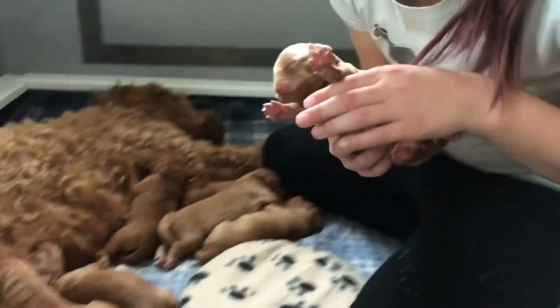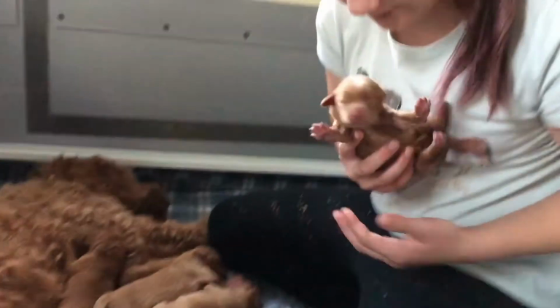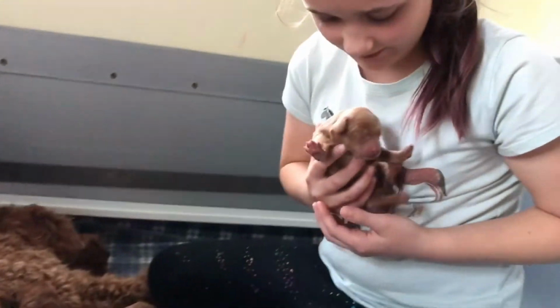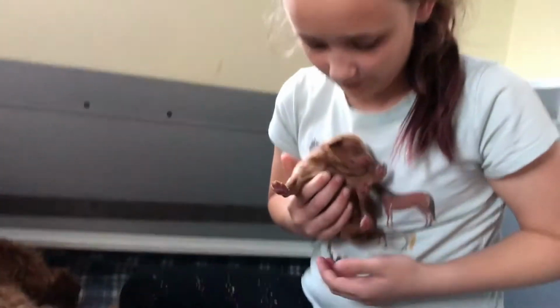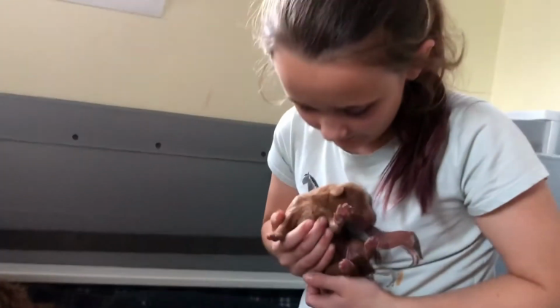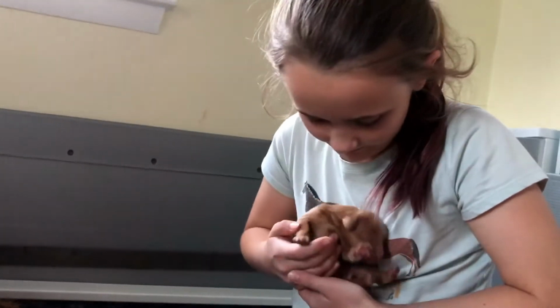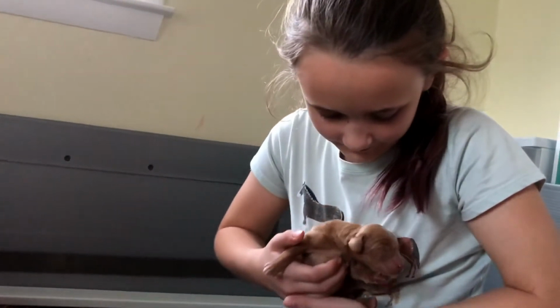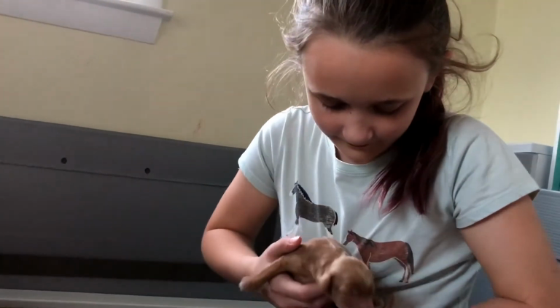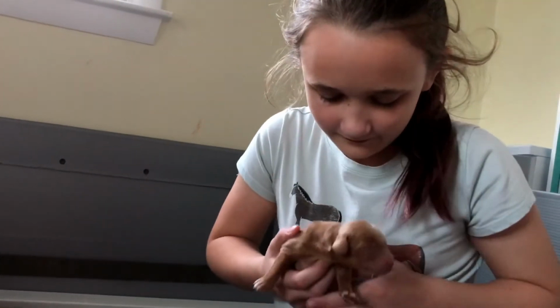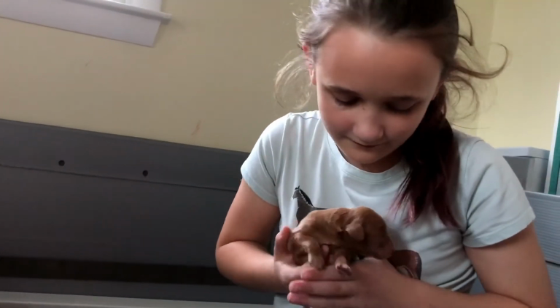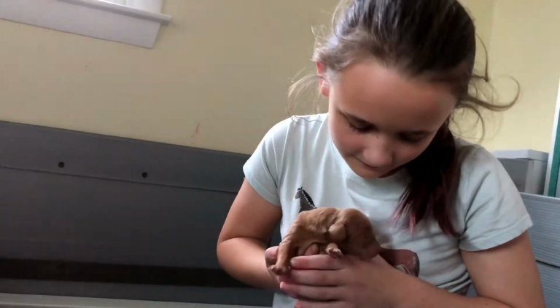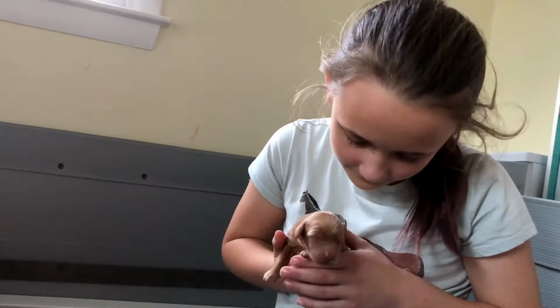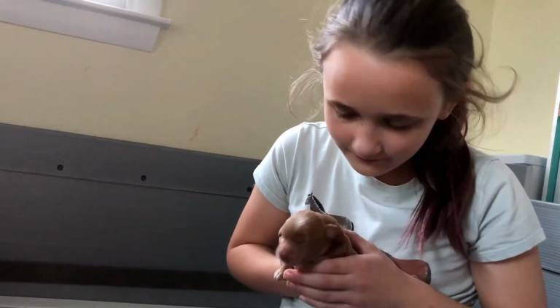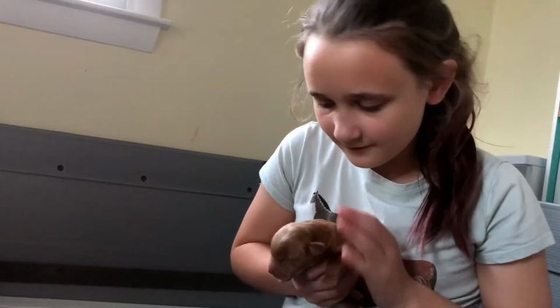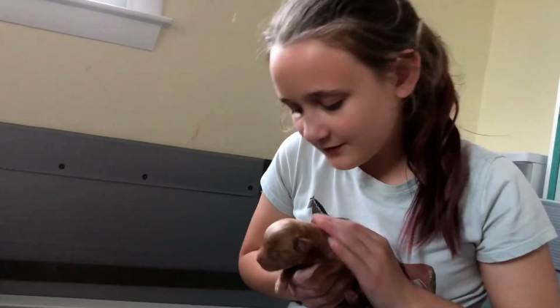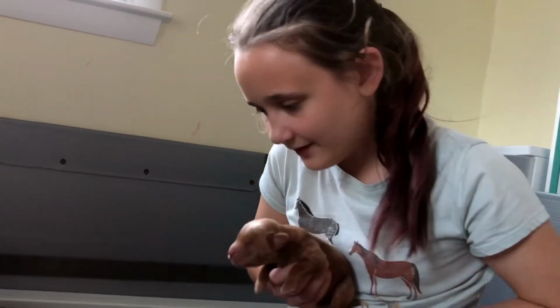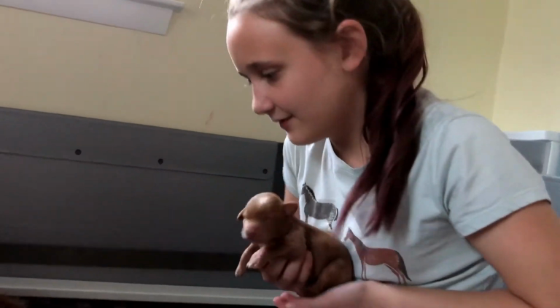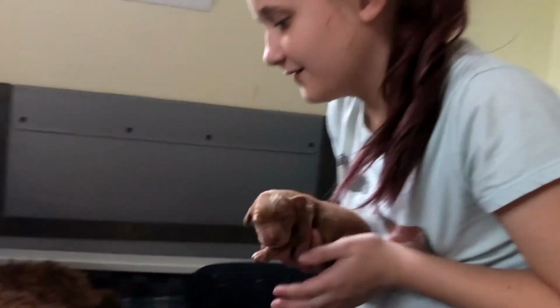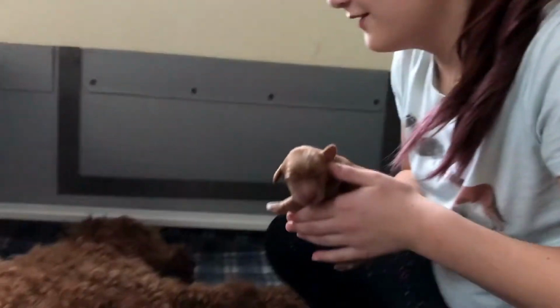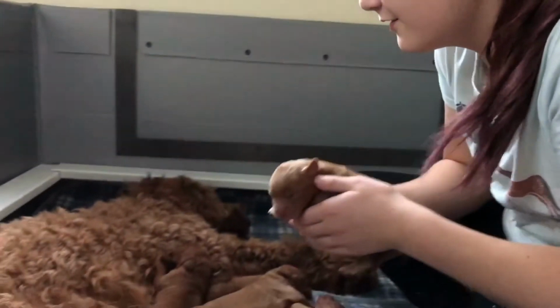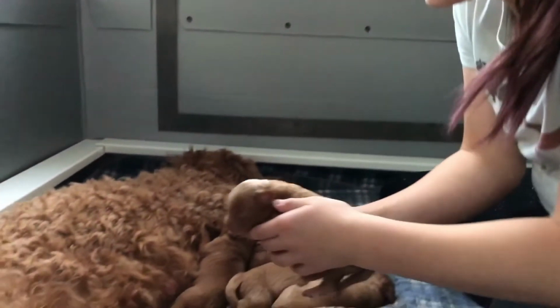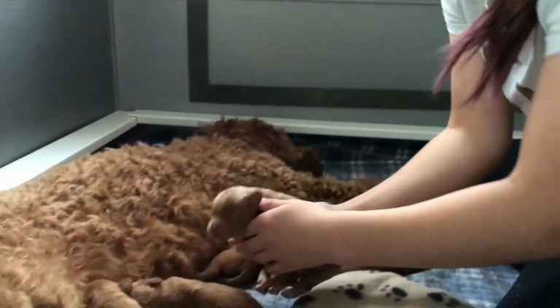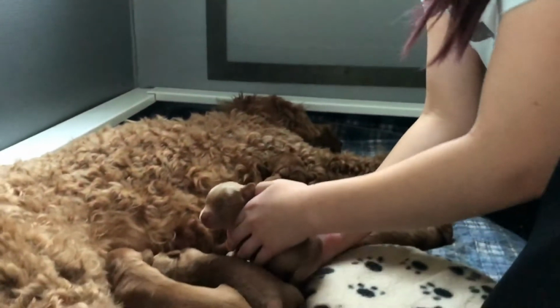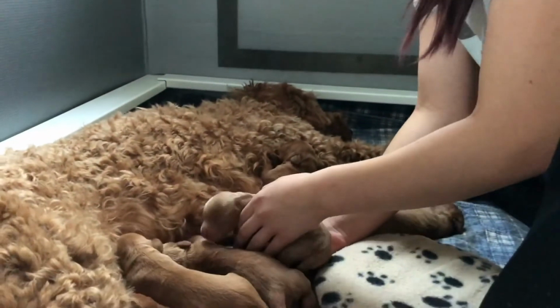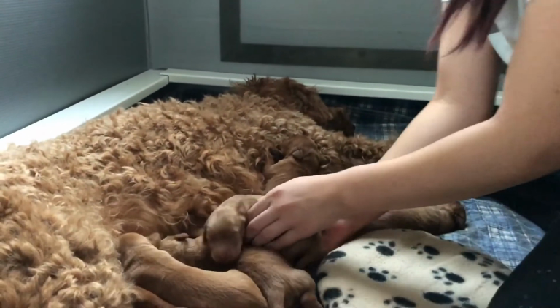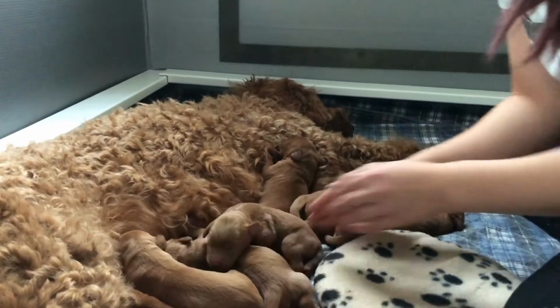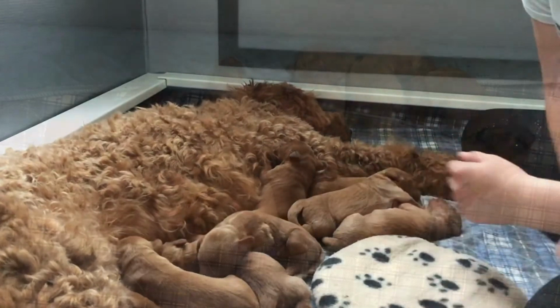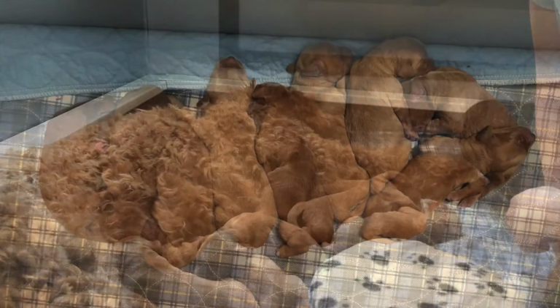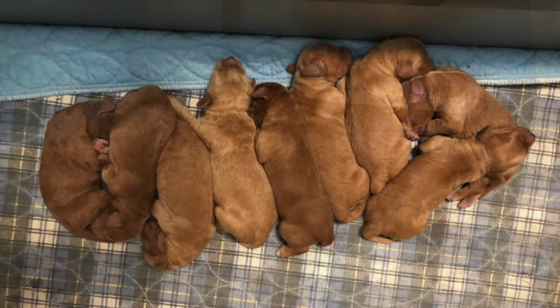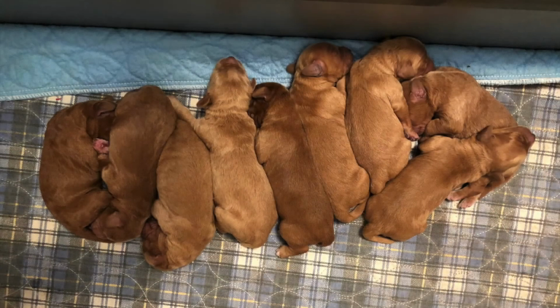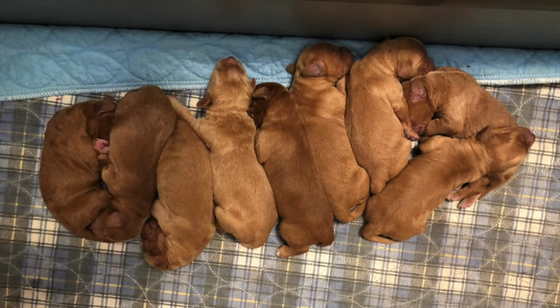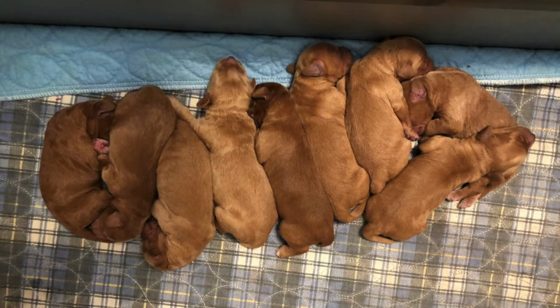This one's one of the smaller ones. I think it wants to get back to its momma. You wanna go see Honey Bee? Yeah, go be with Honey Bee.